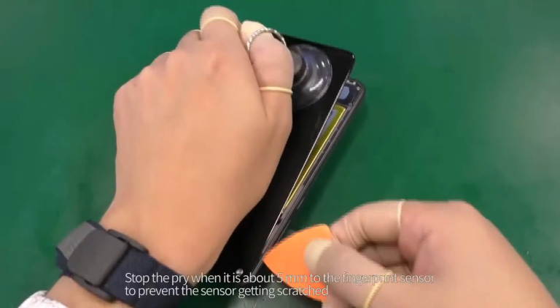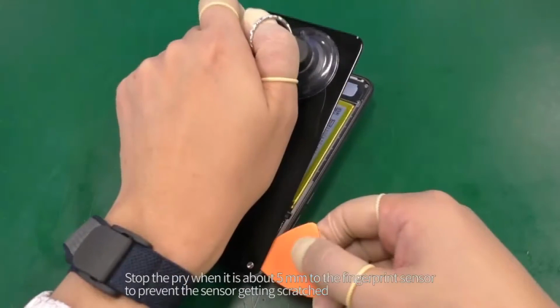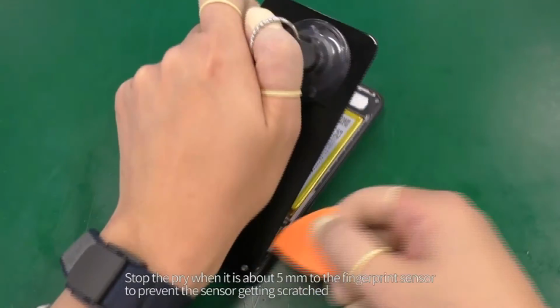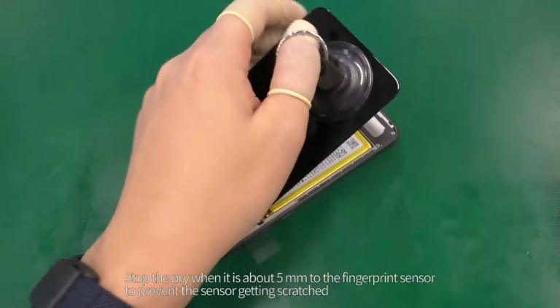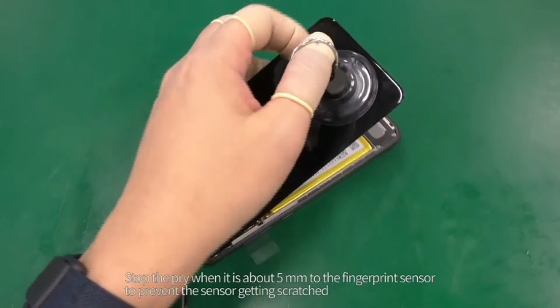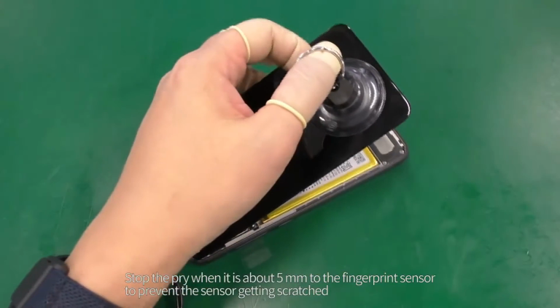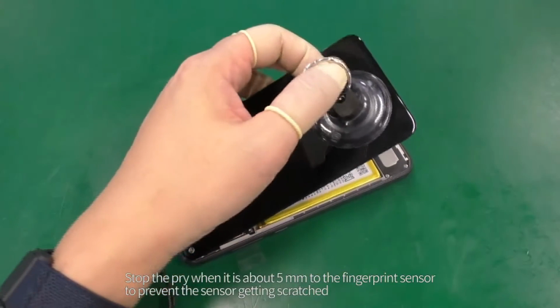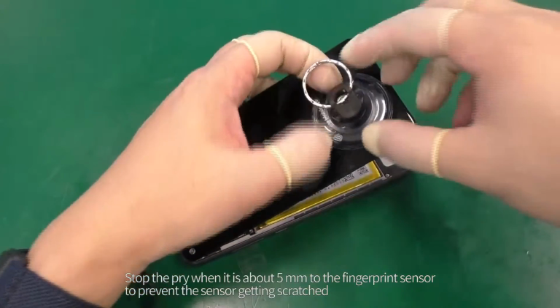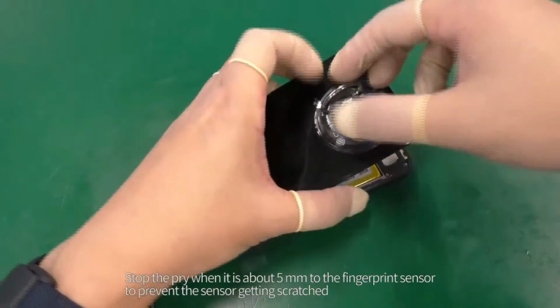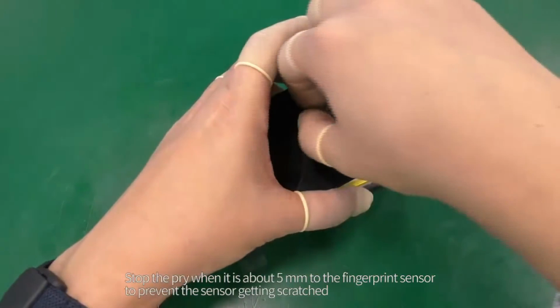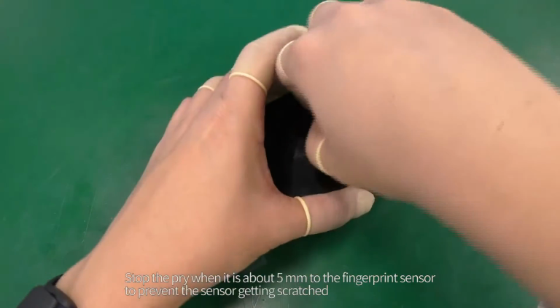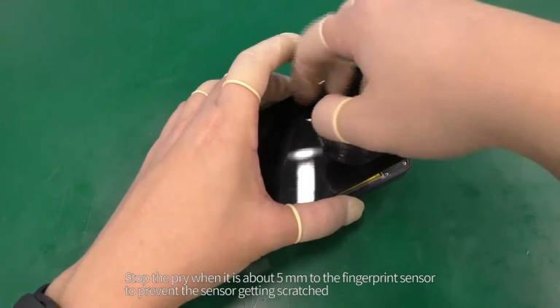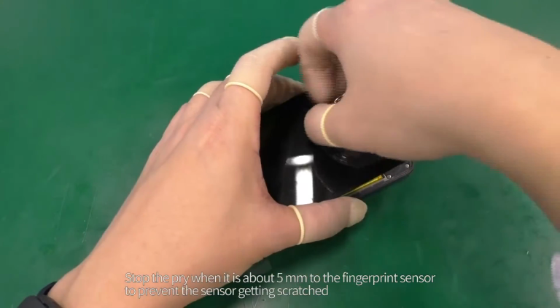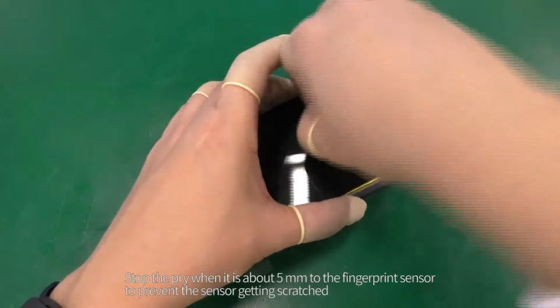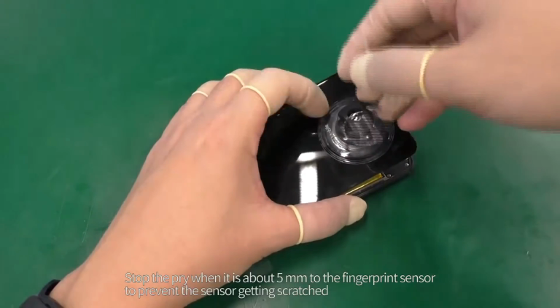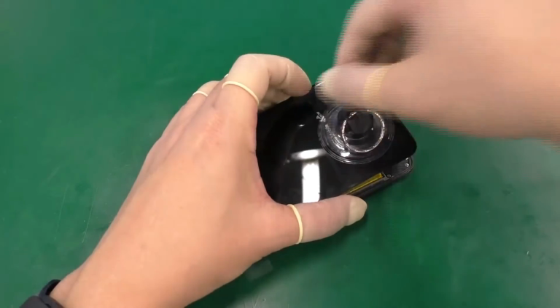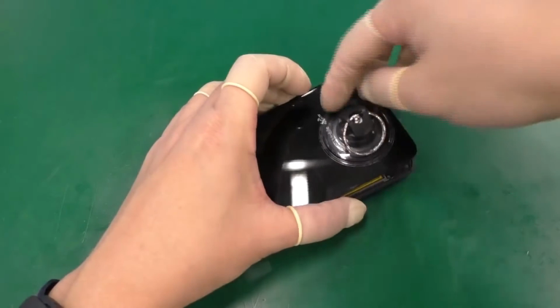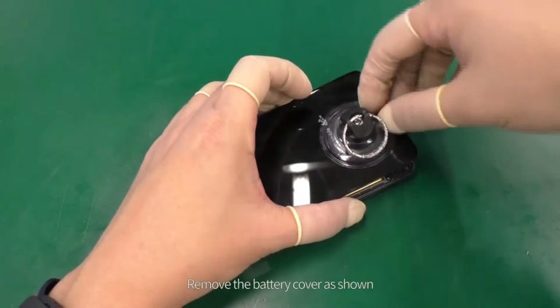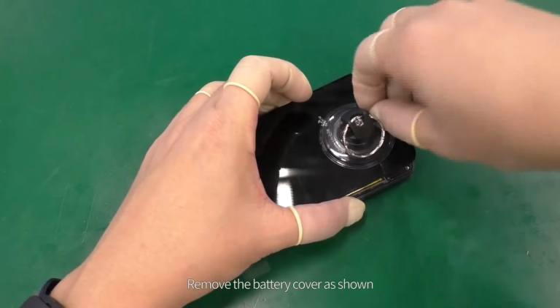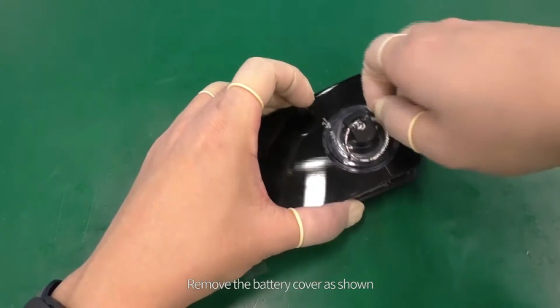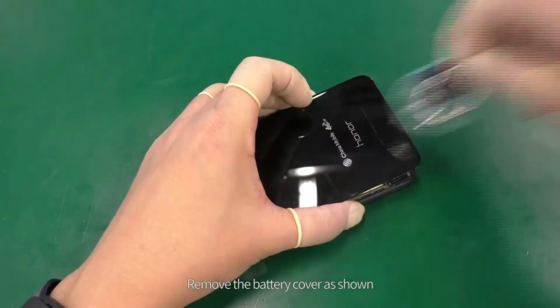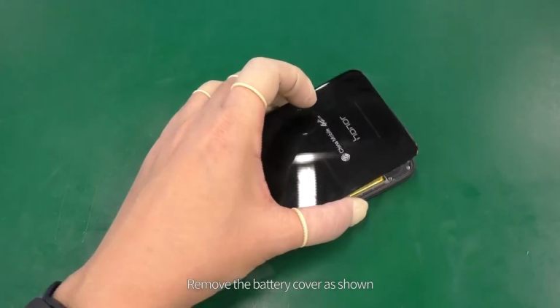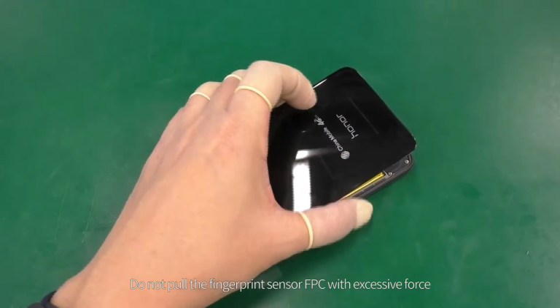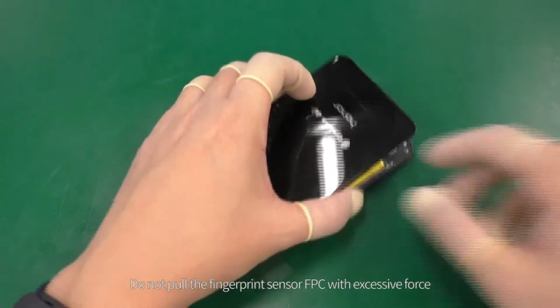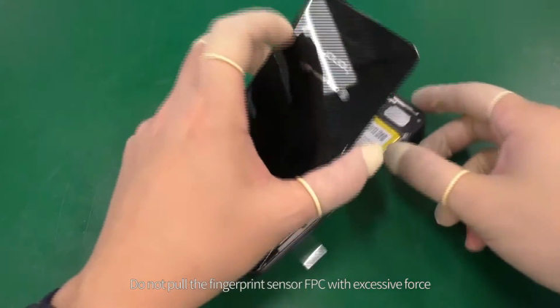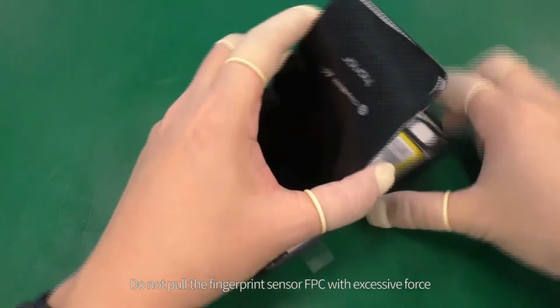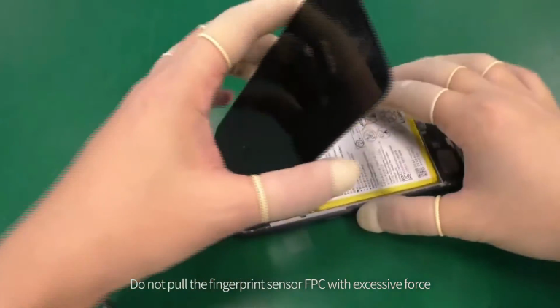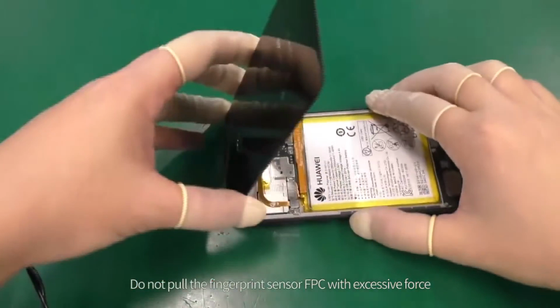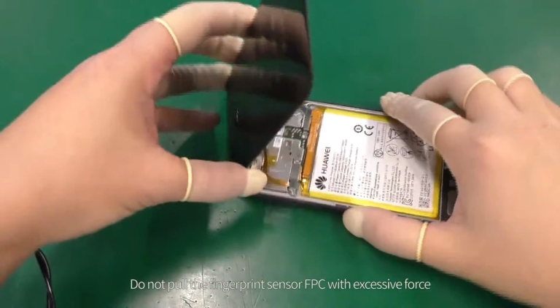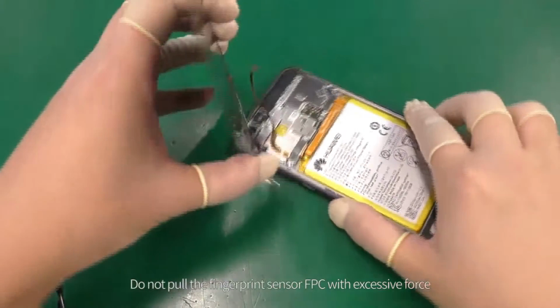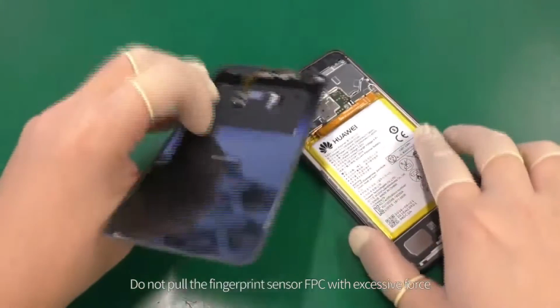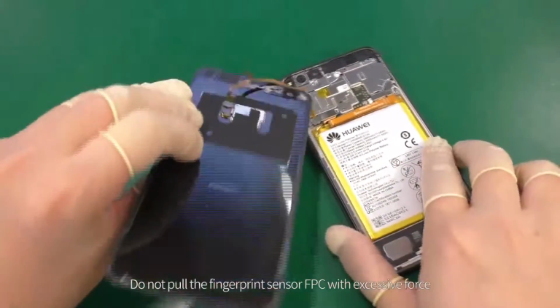Stop the pry when it is about five millimeters from the fingerprint sensor to prevent the sensor getting scratched. Remove the battery cover as shown. Do not pull the fingerprint sensor FPC with excessive force.